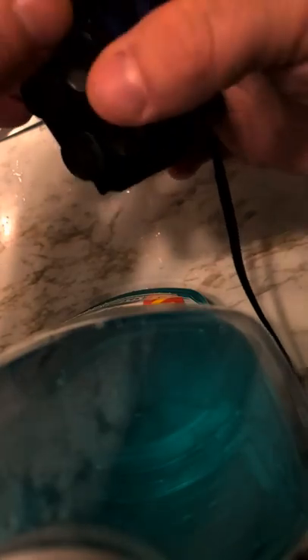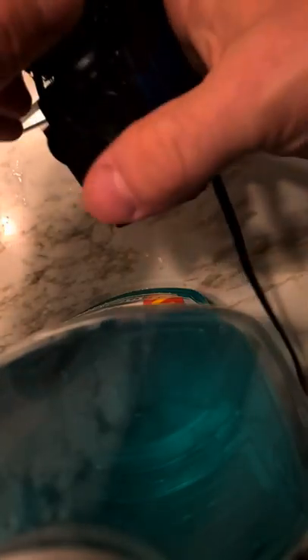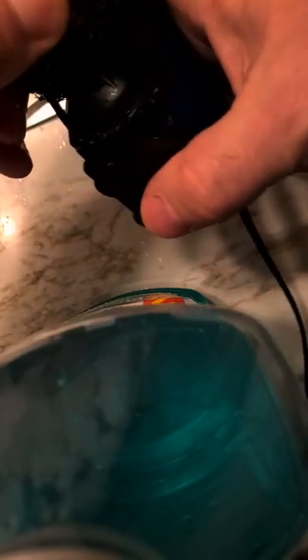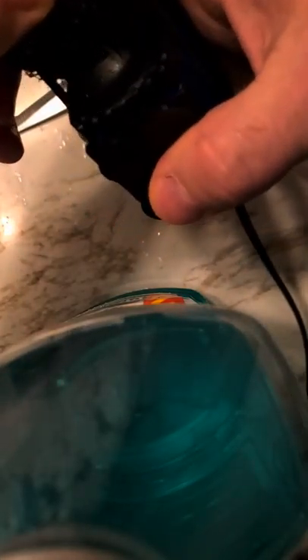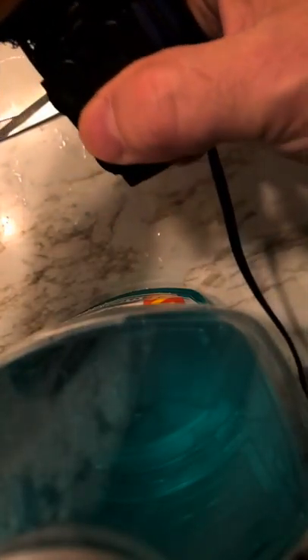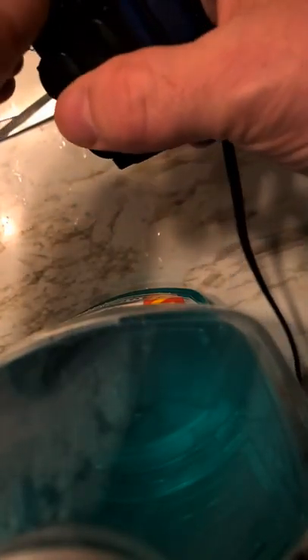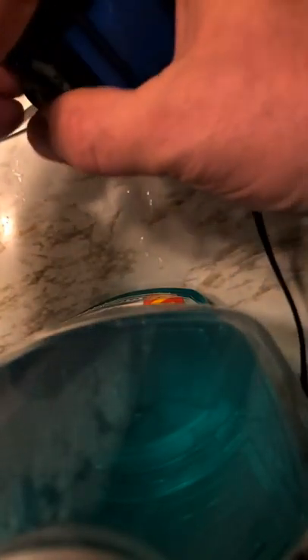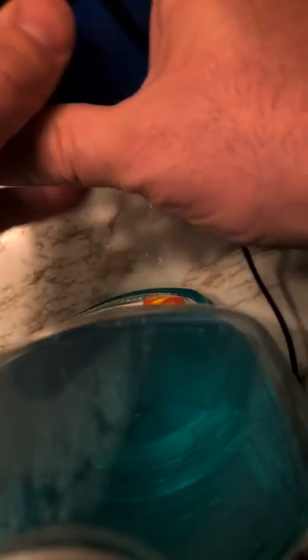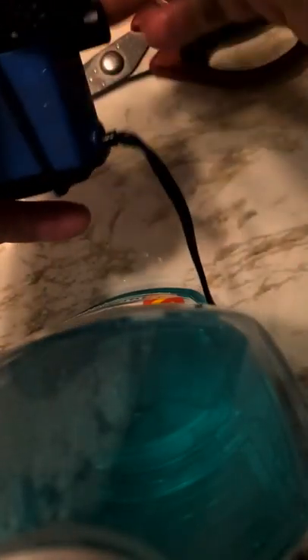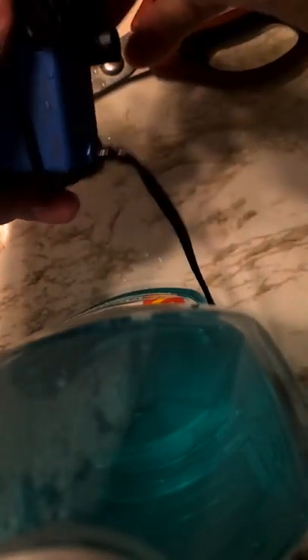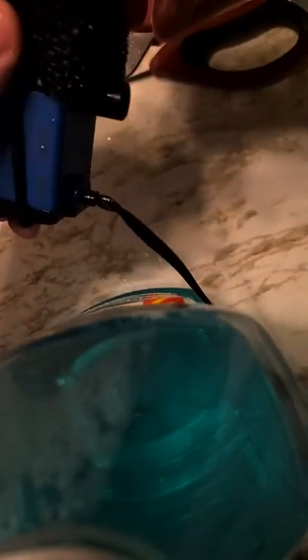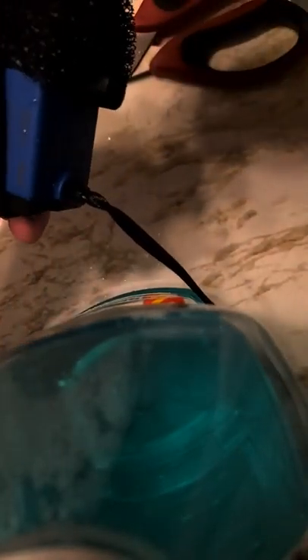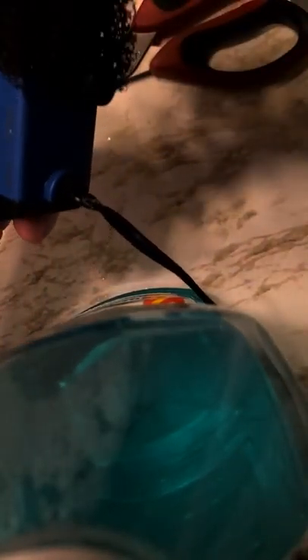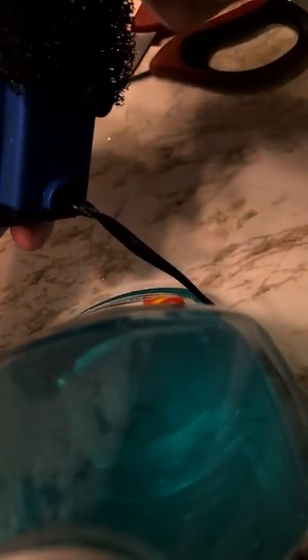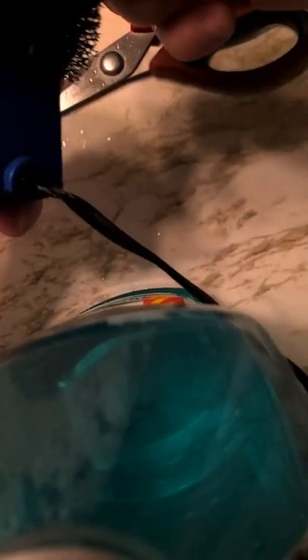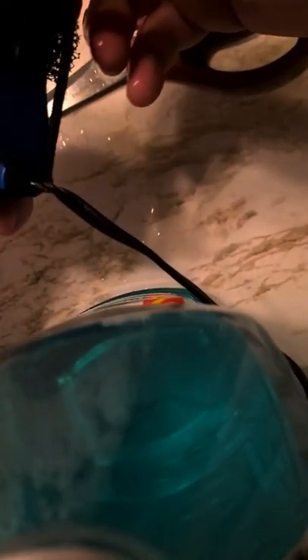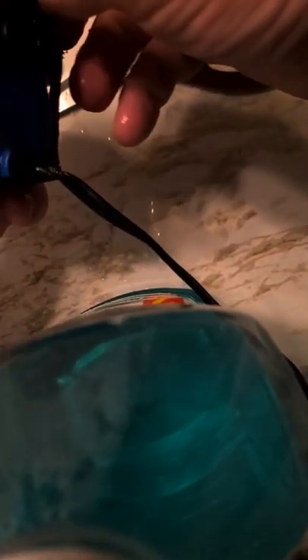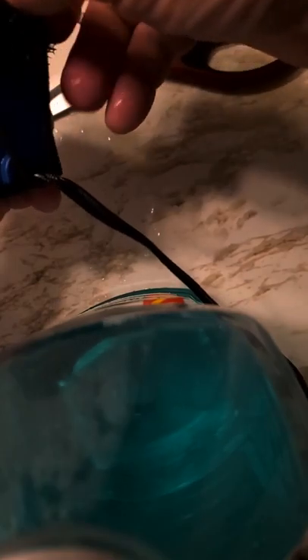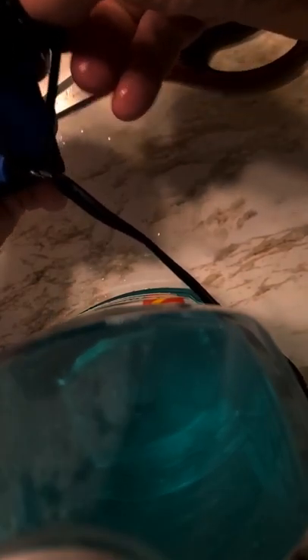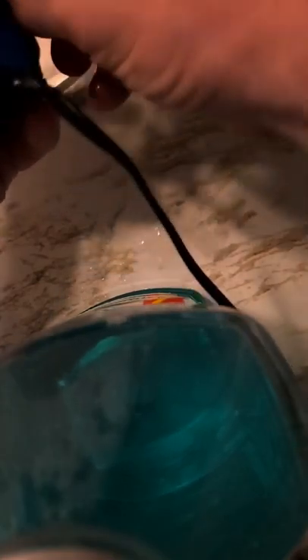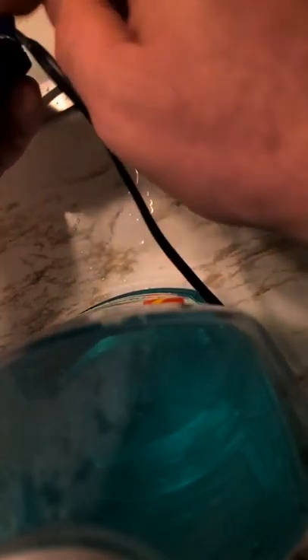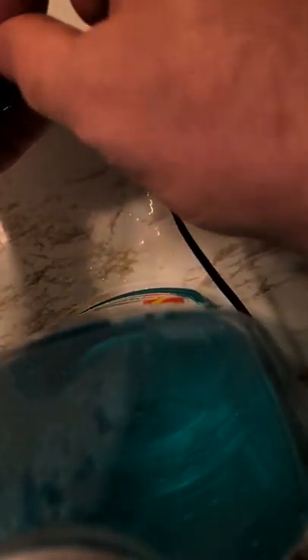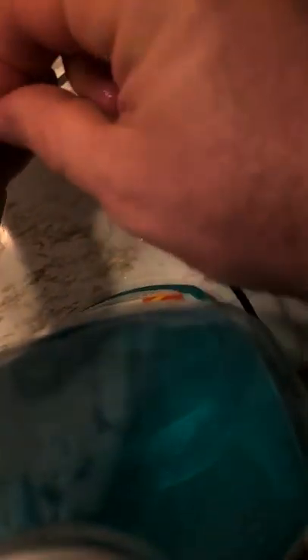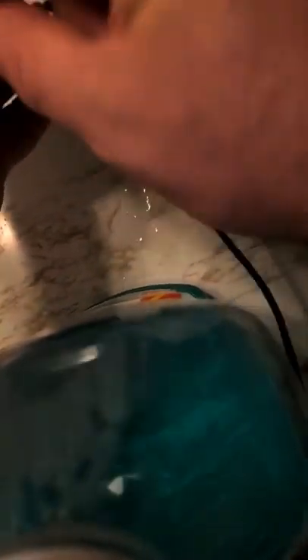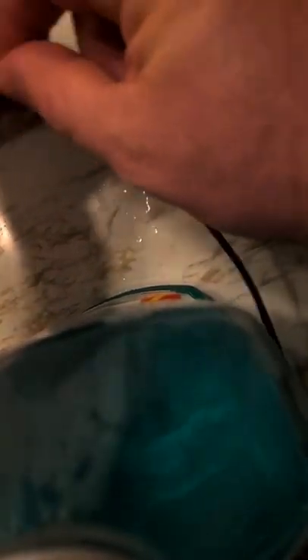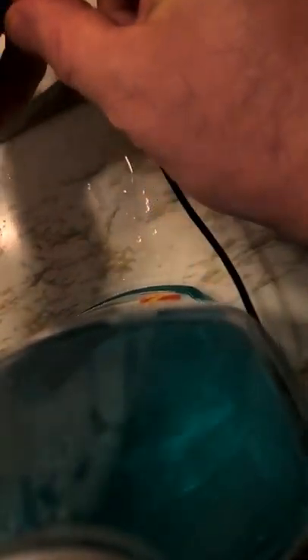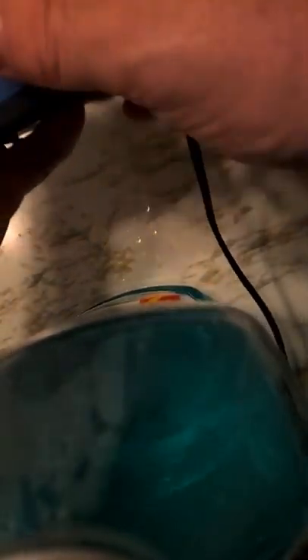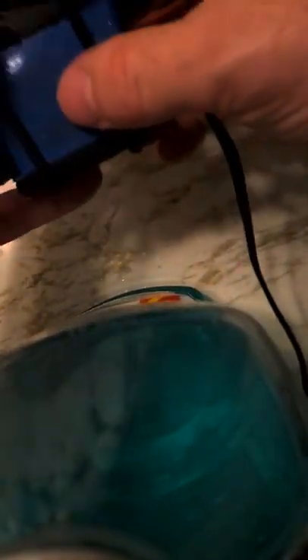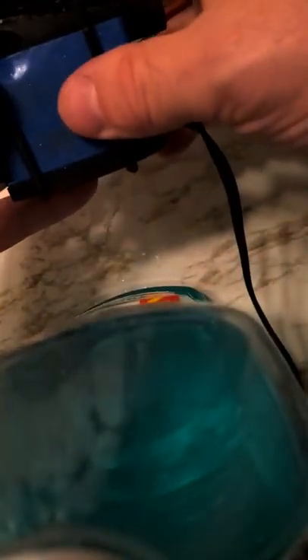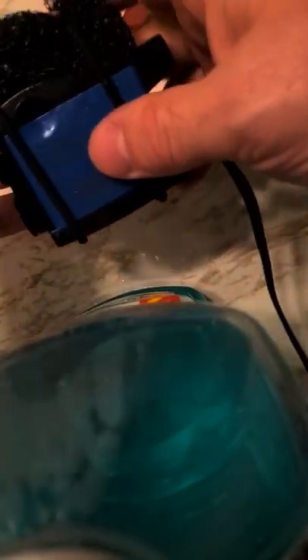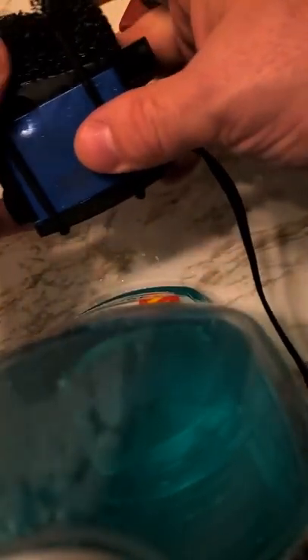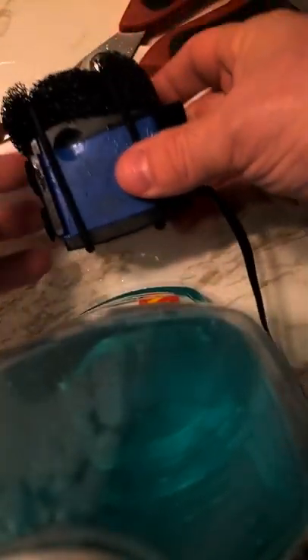That's where the suction is. I lost three fish this way to one of these pumps. They're really good pumps — they have really good suction — but it sucks to lose a fish.